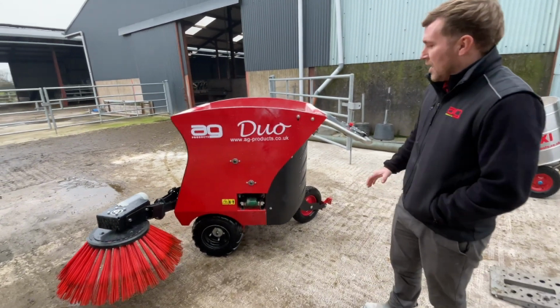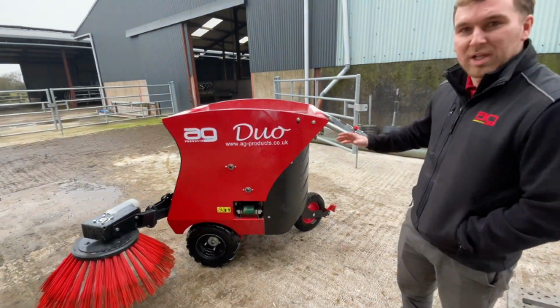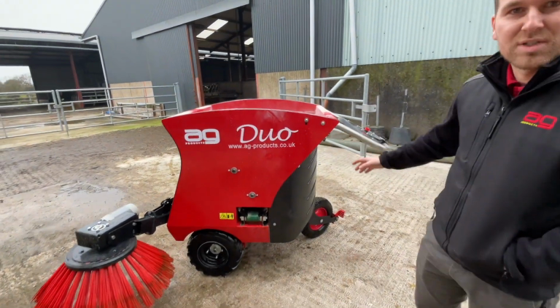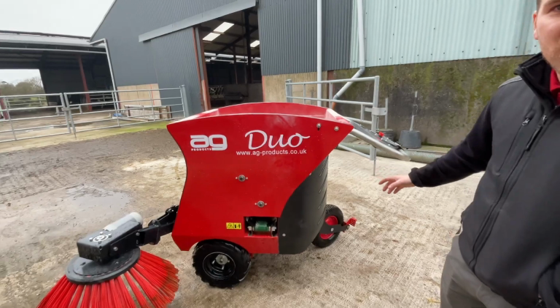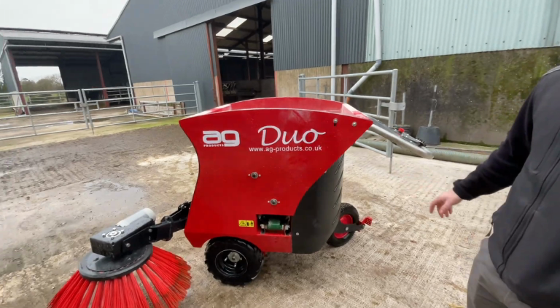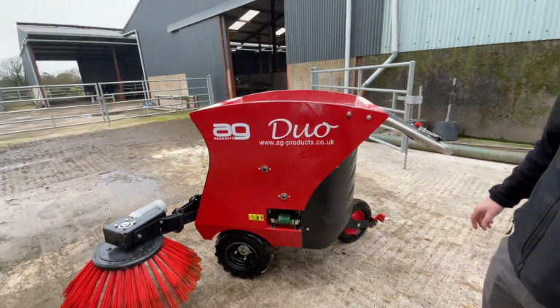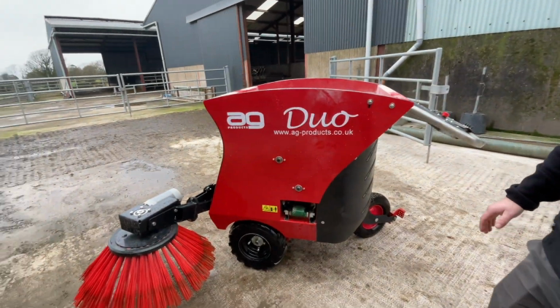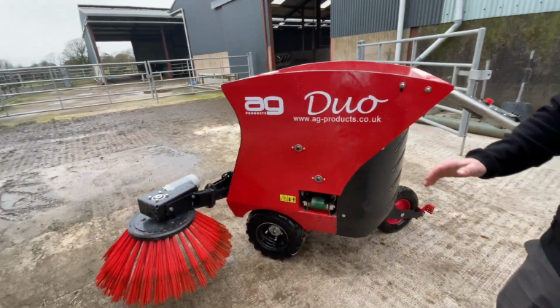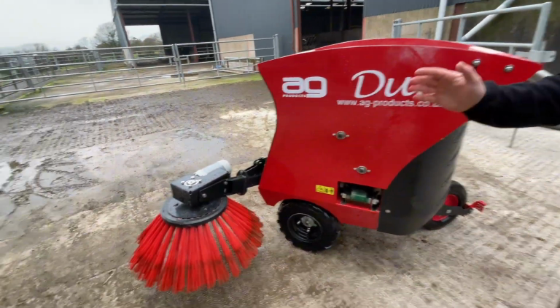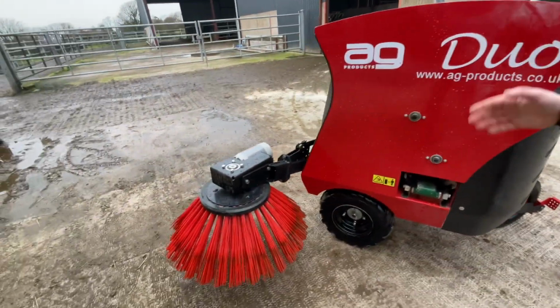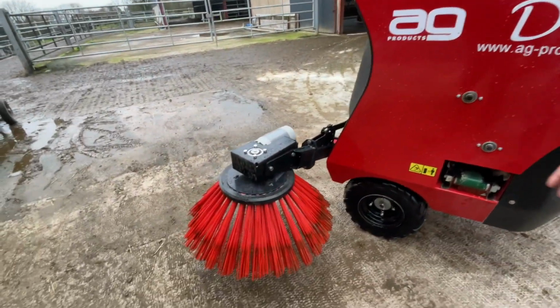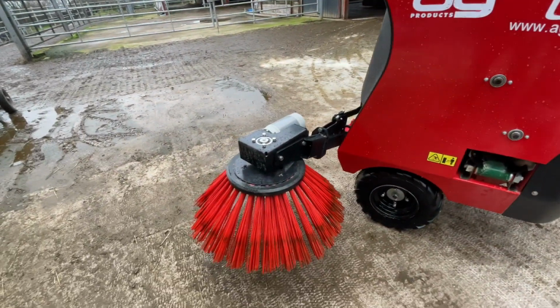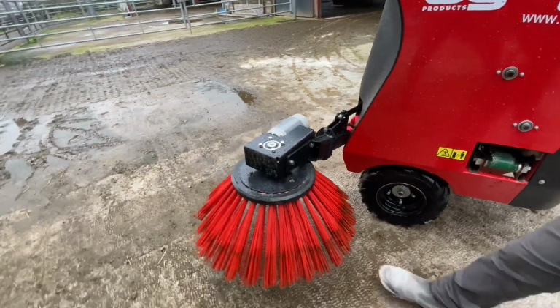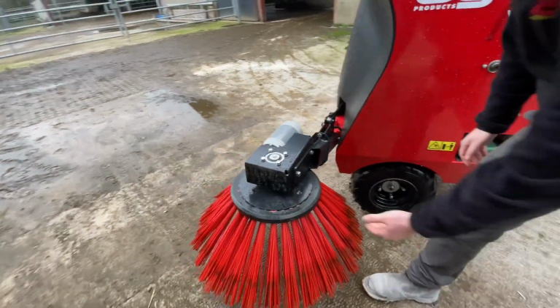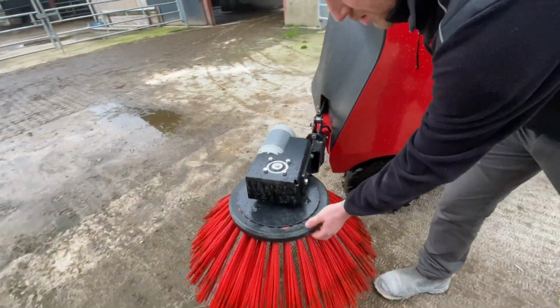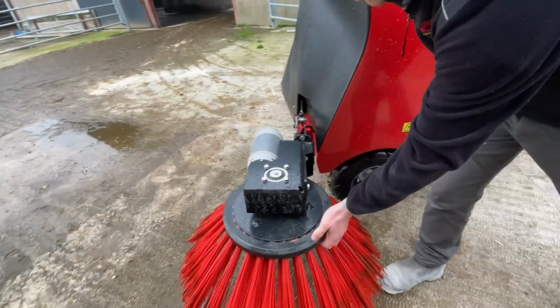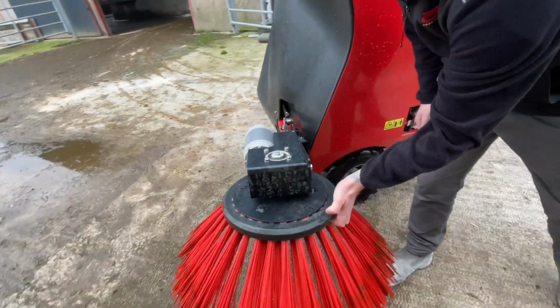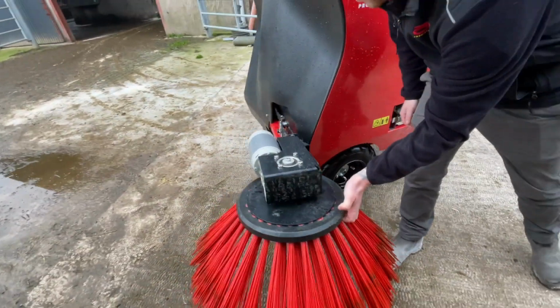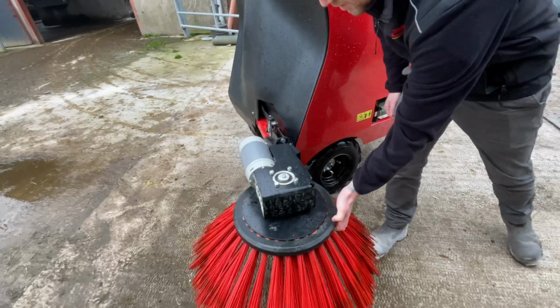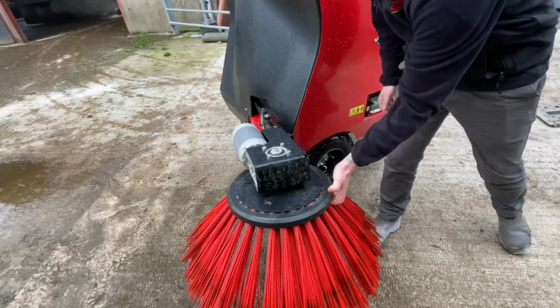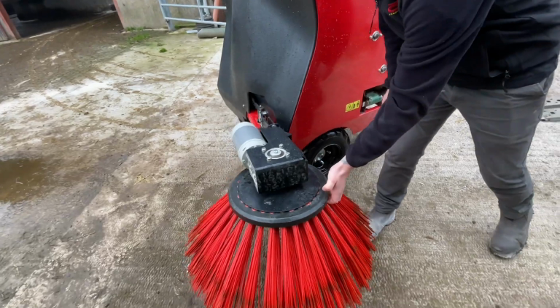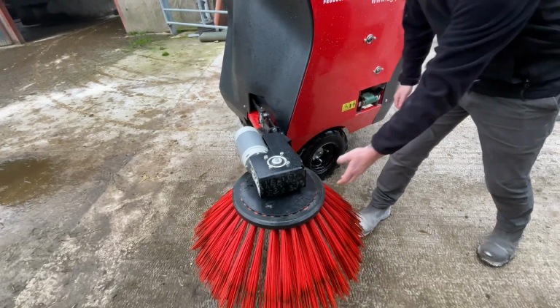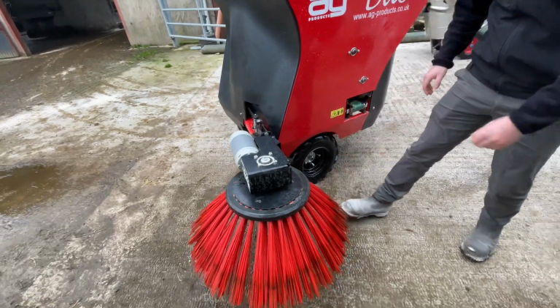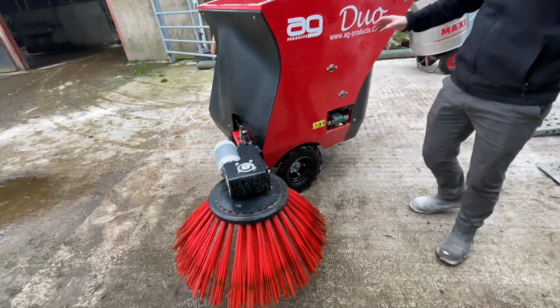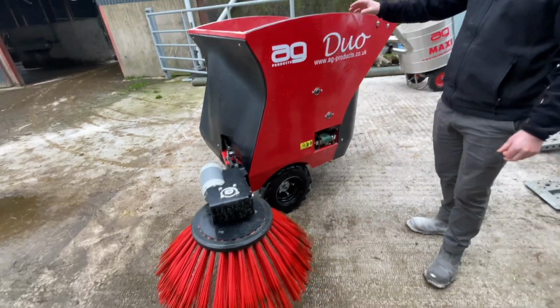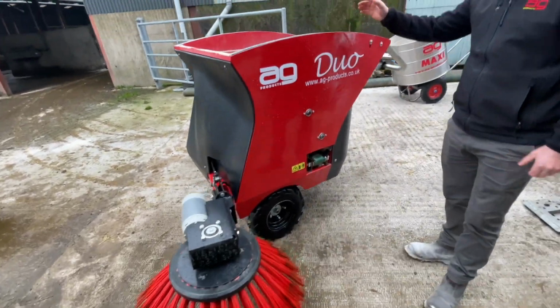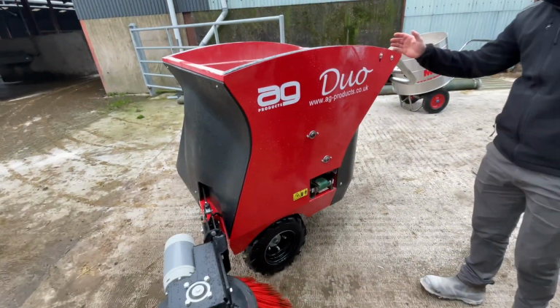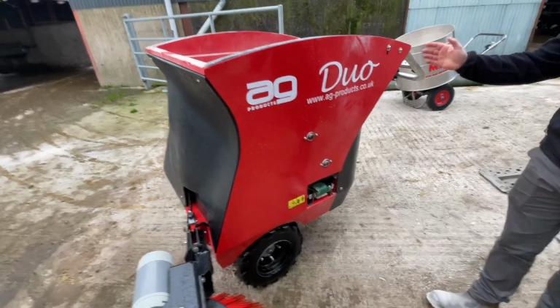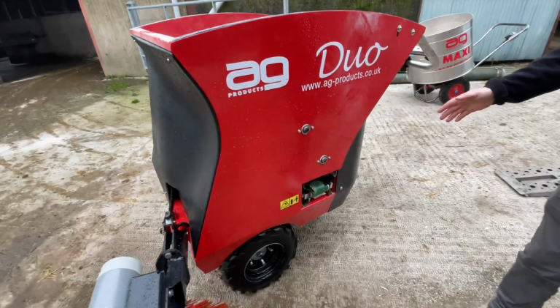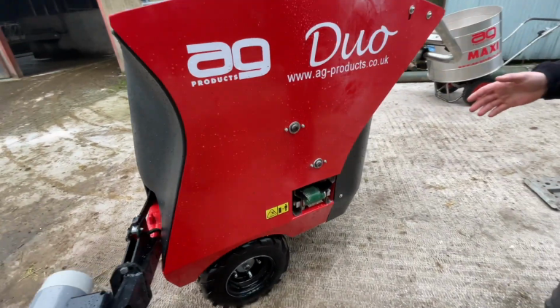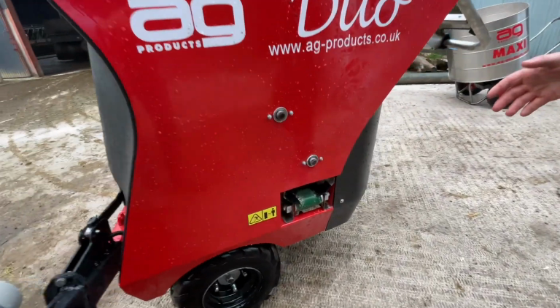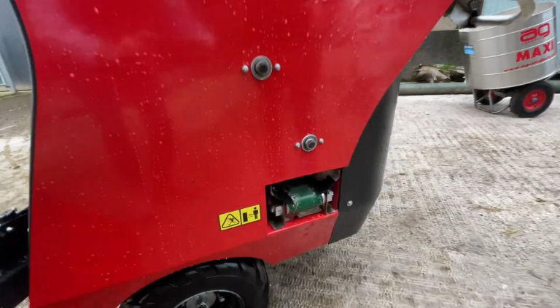Fully electric dispenser, floating brush mechanism on the front with the dispenser, conveyor with a variable speed.